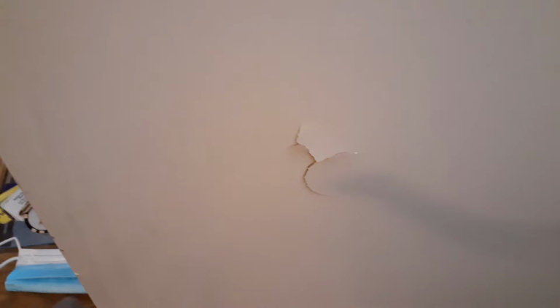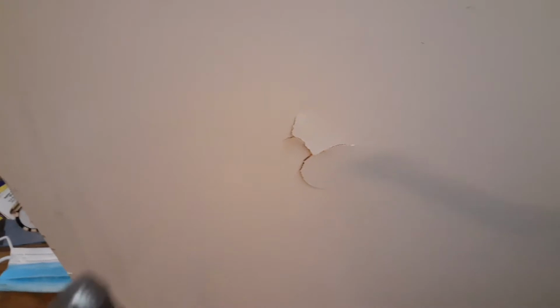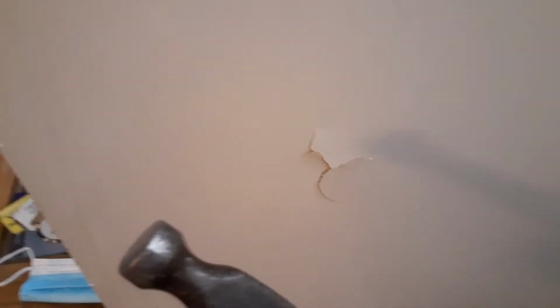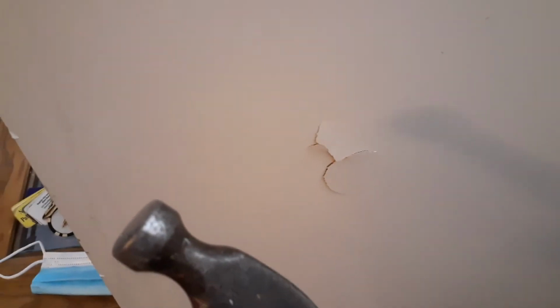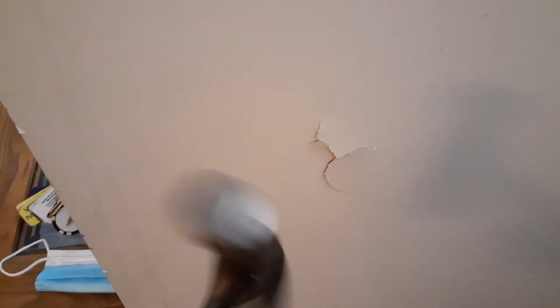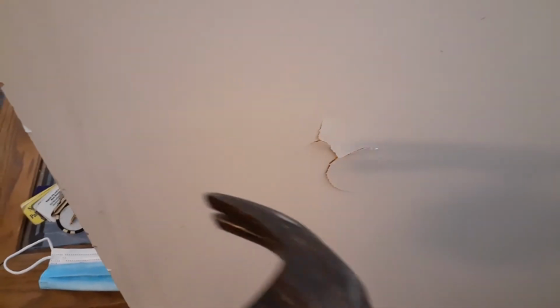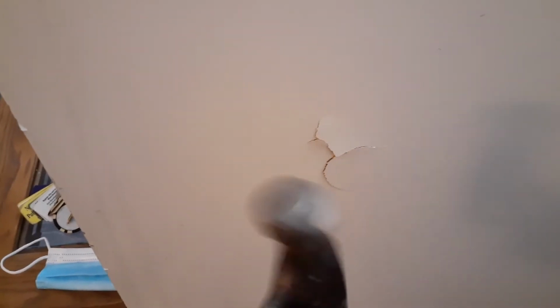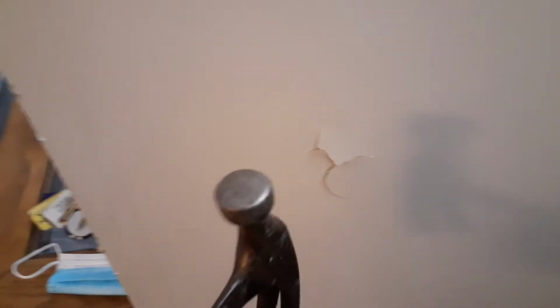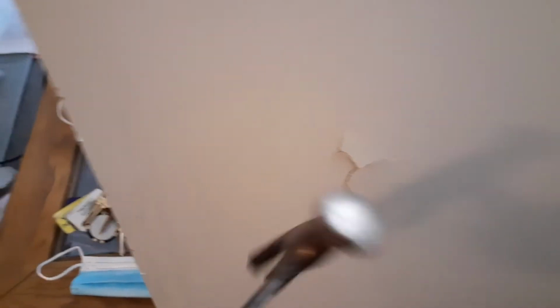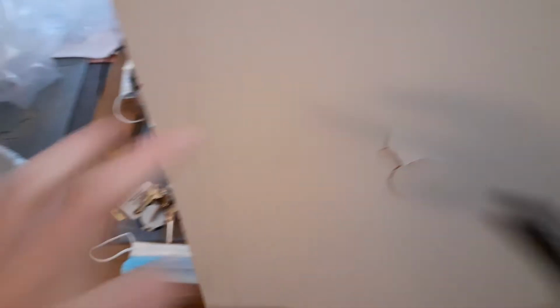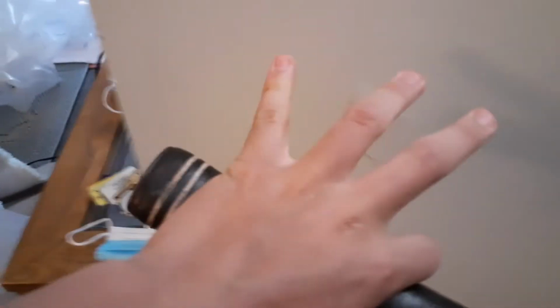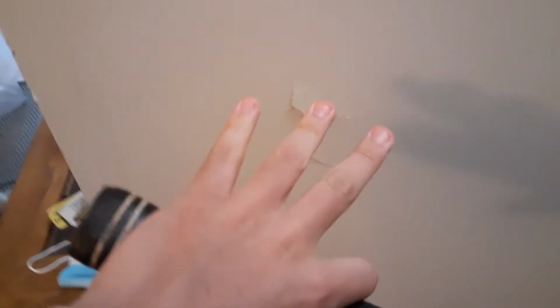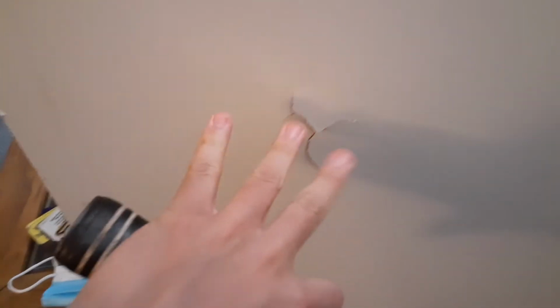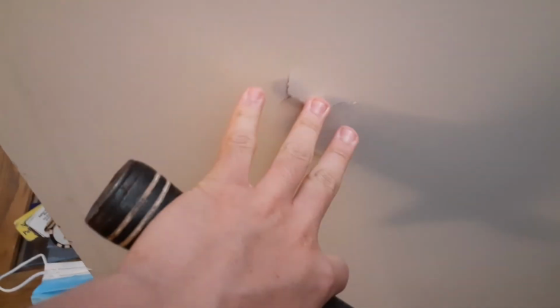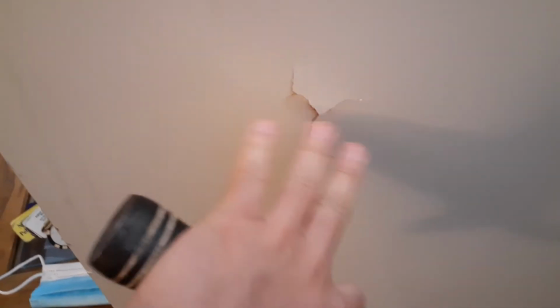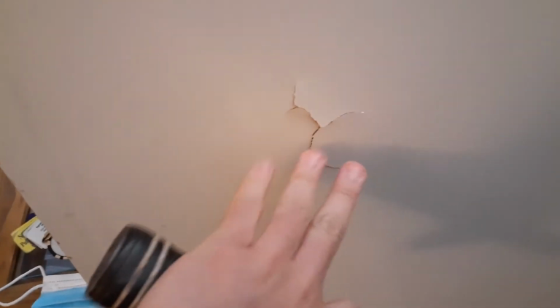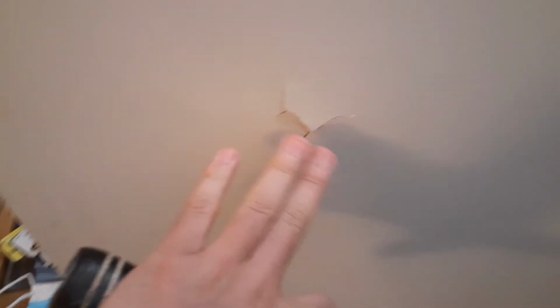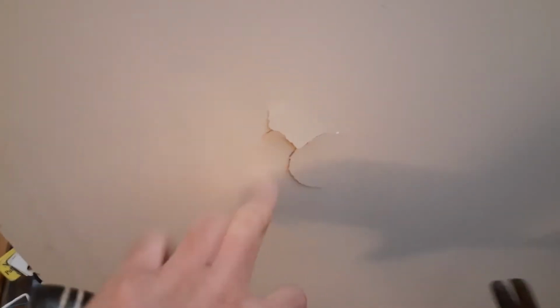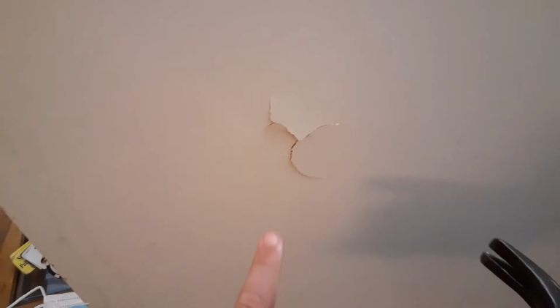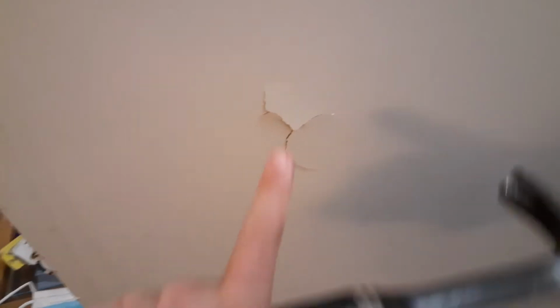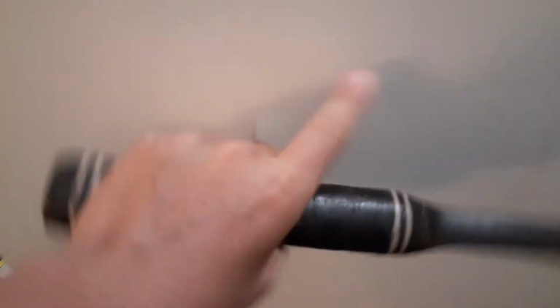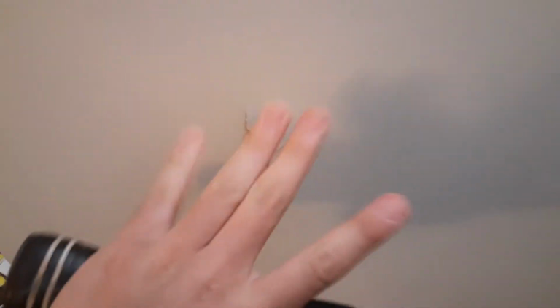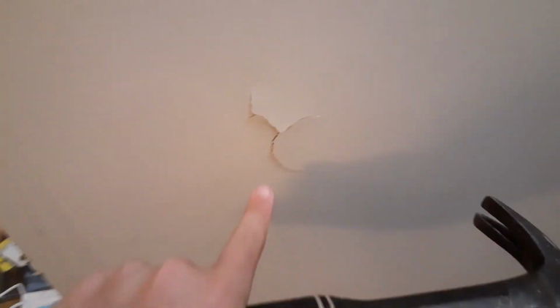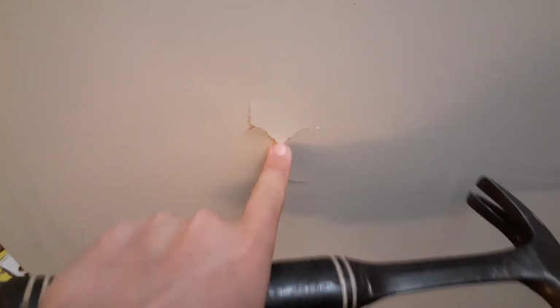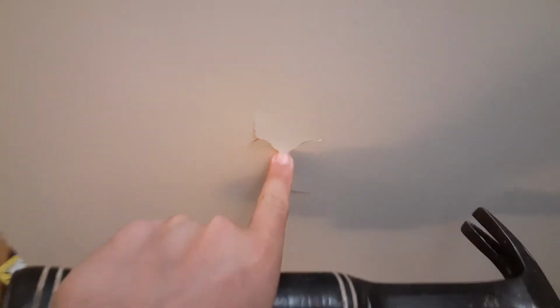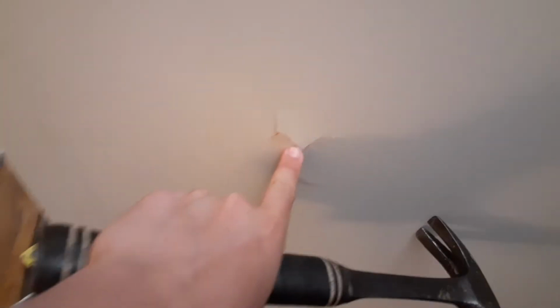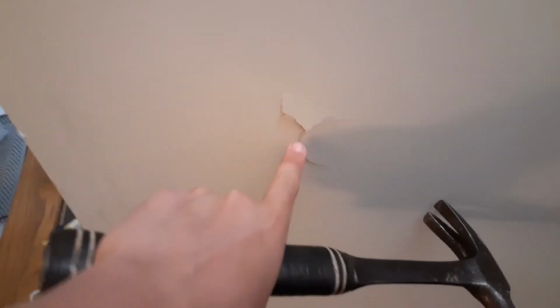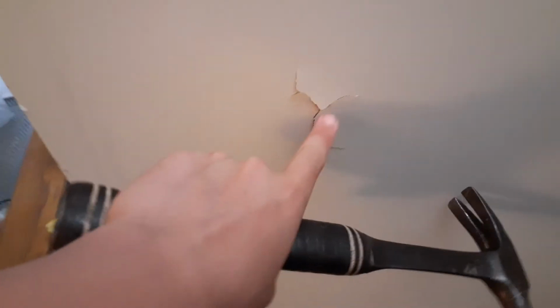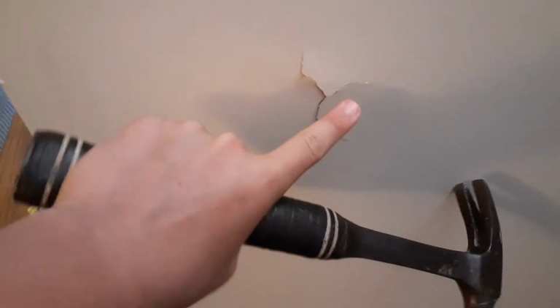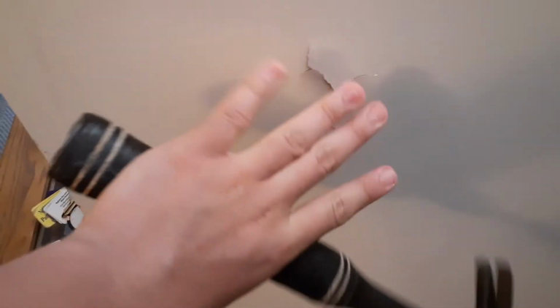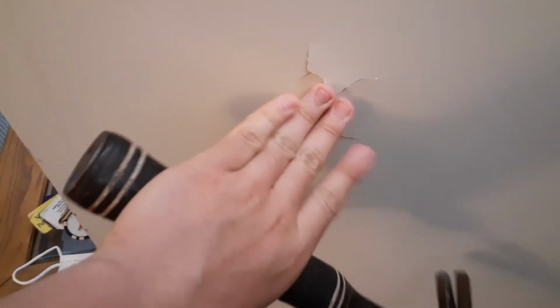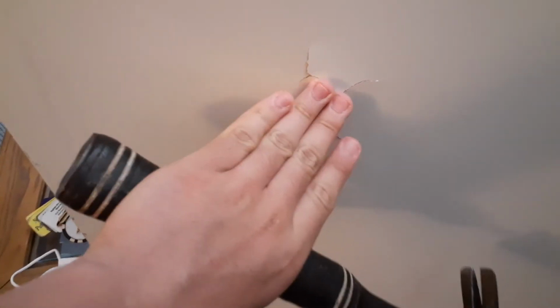Hi lads, so today I'm going to teach you how to put in a bed frame, as well as fix something like this.